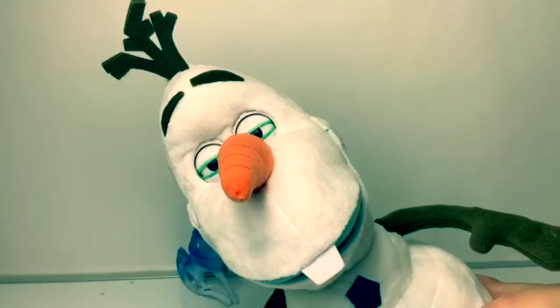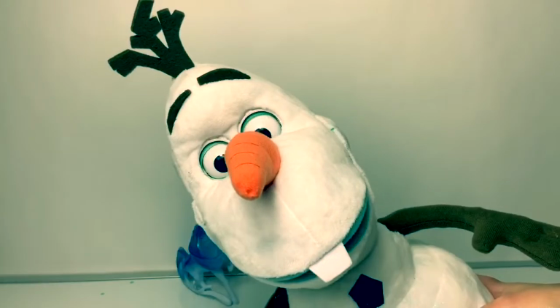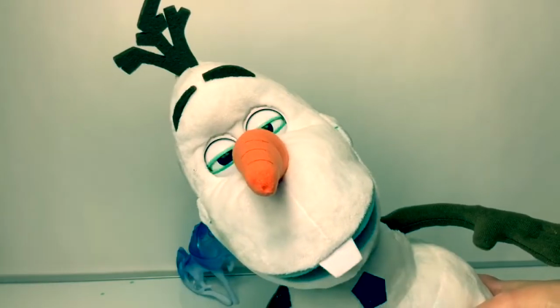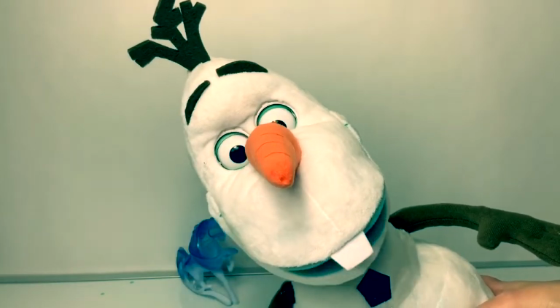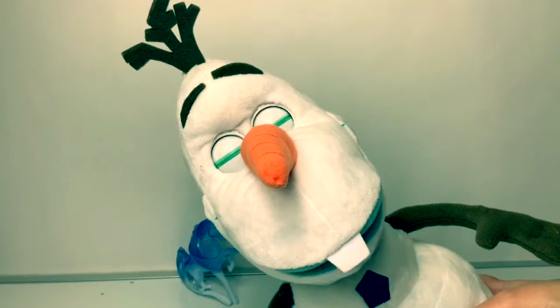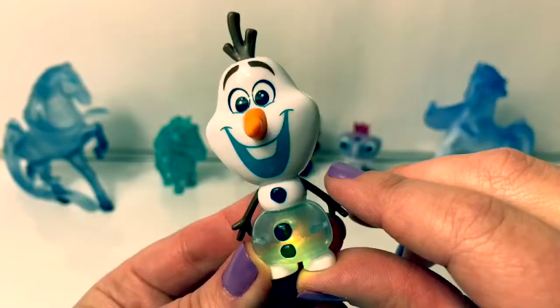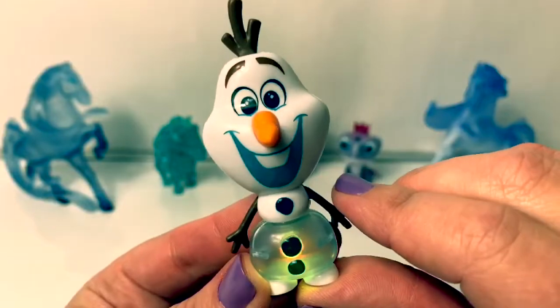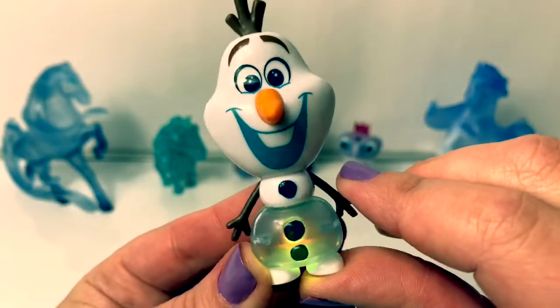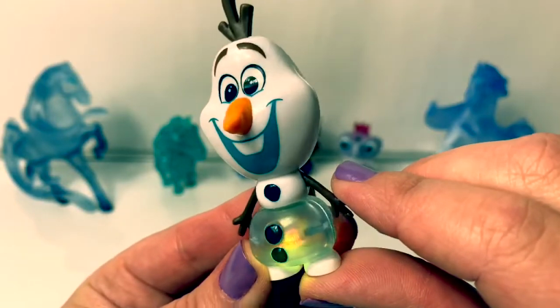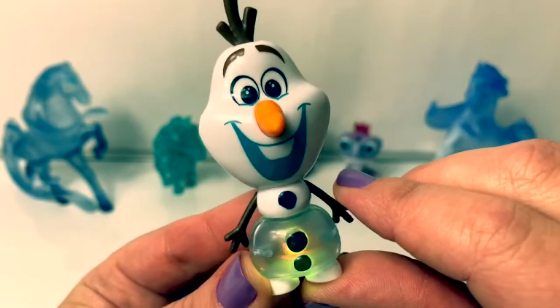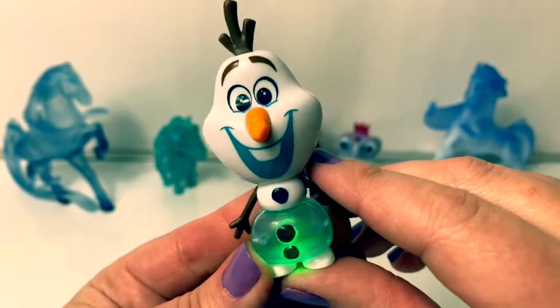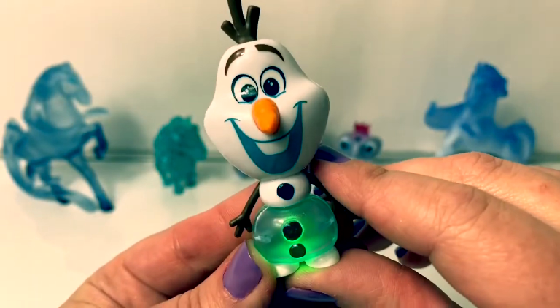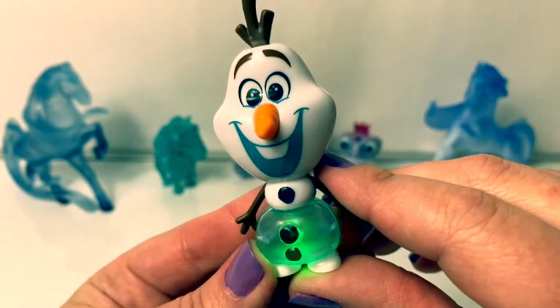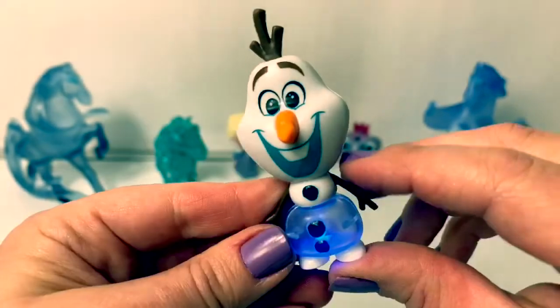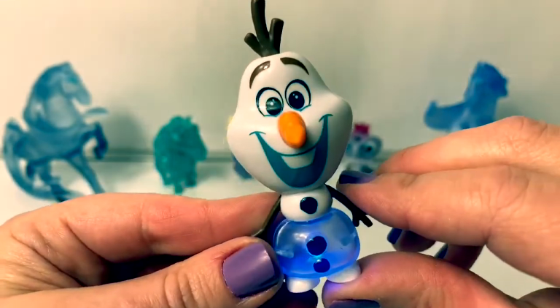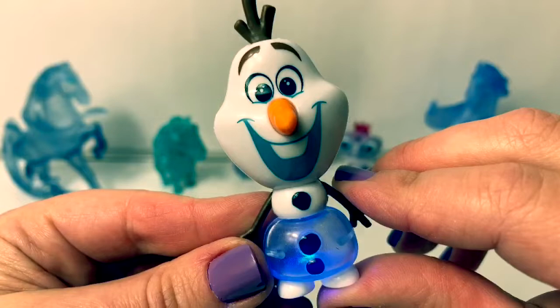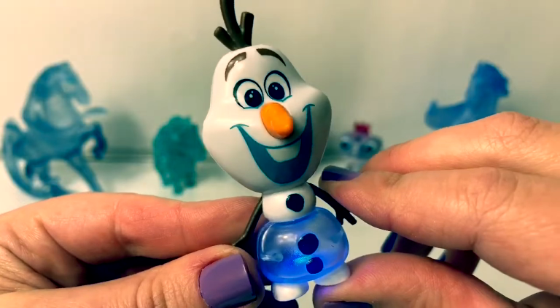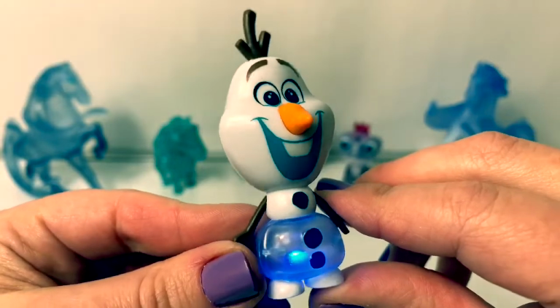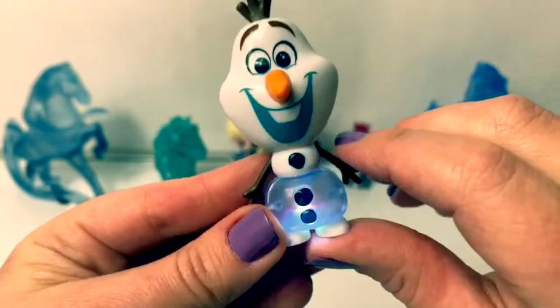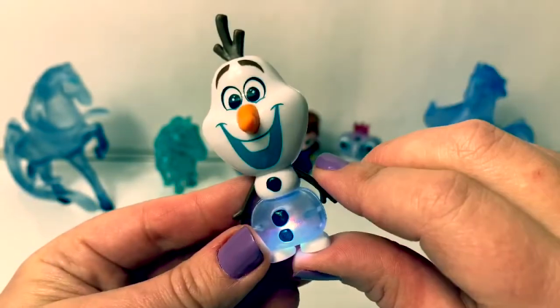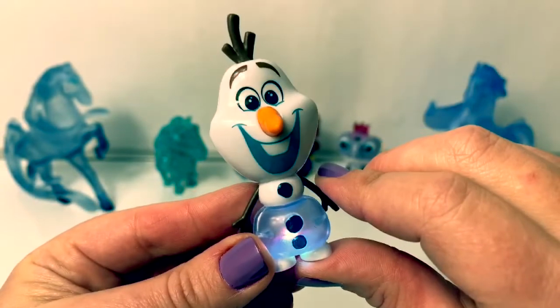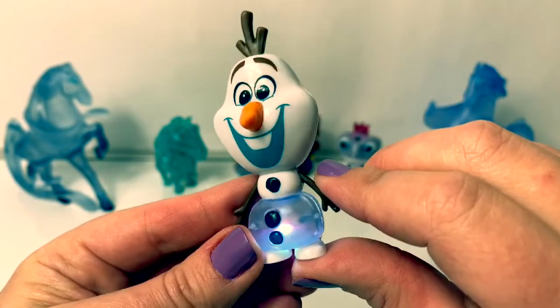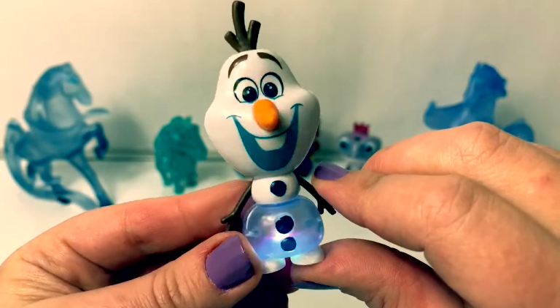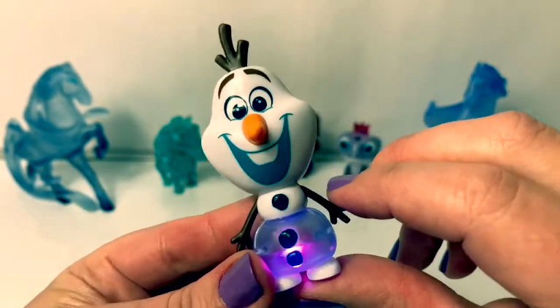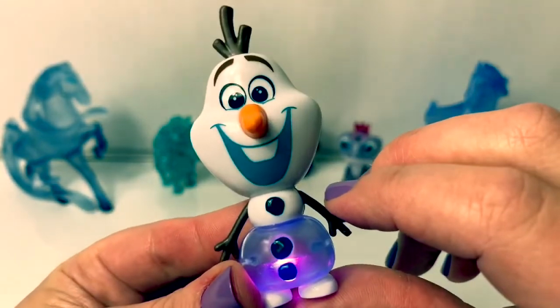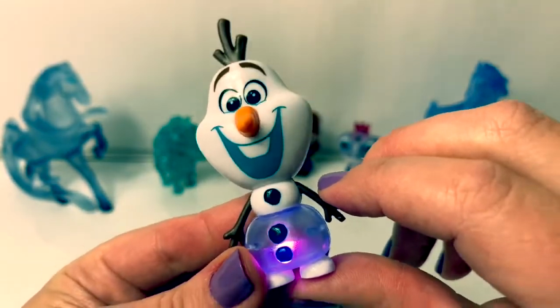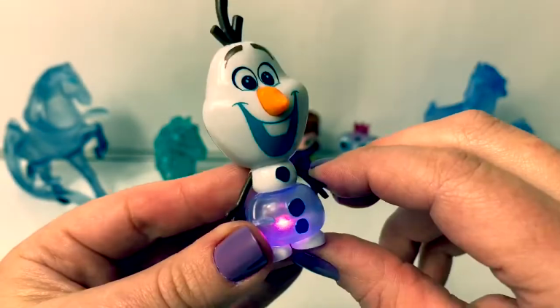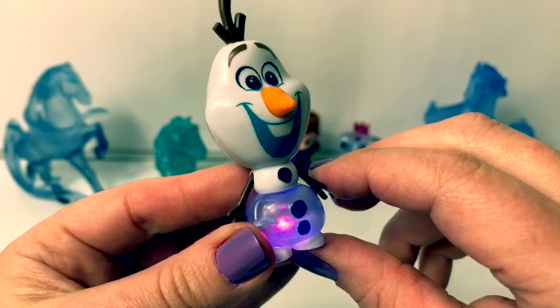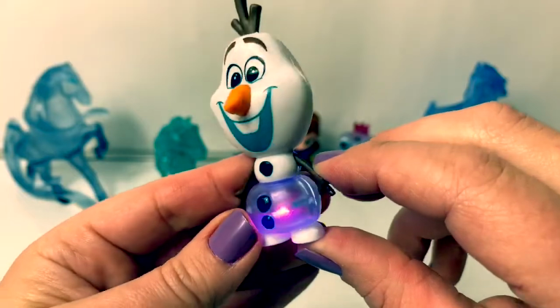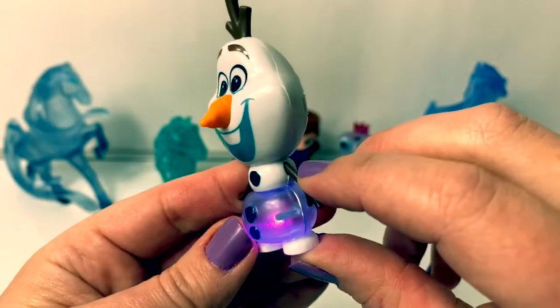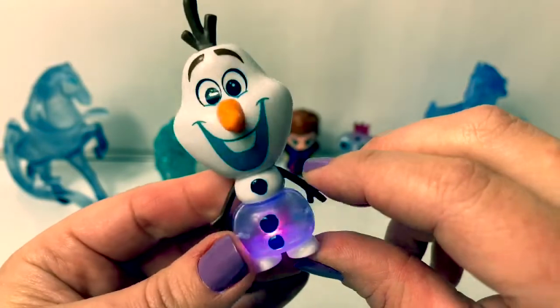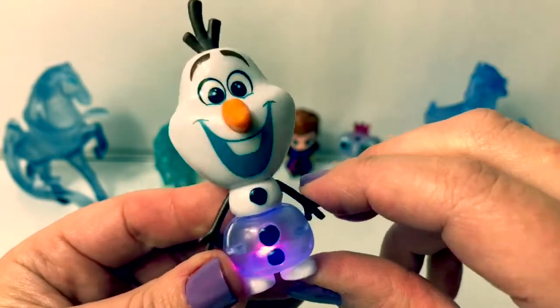Blue. White. Purple. The purple one is so cool.